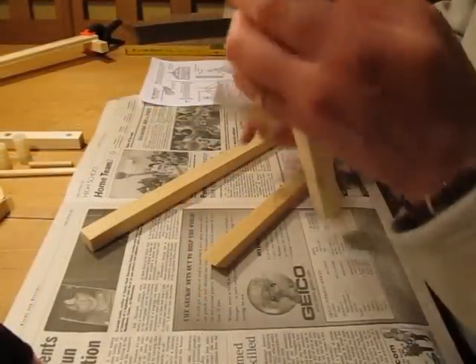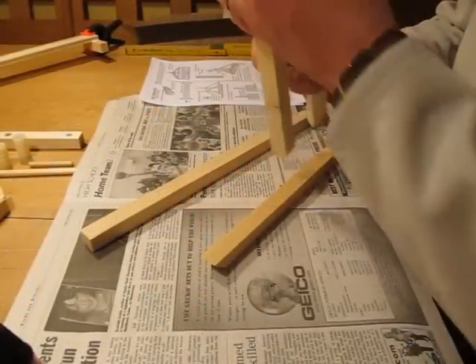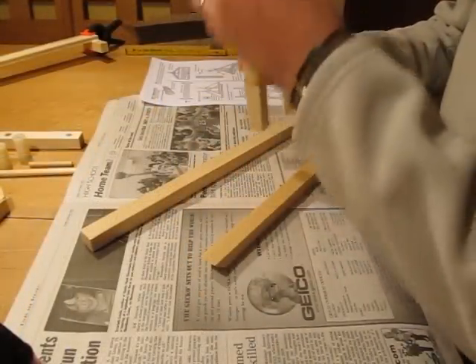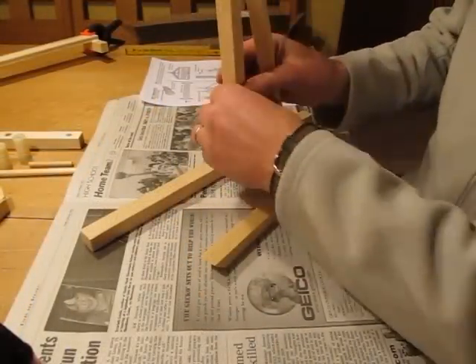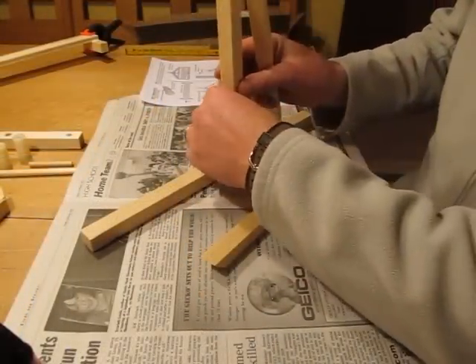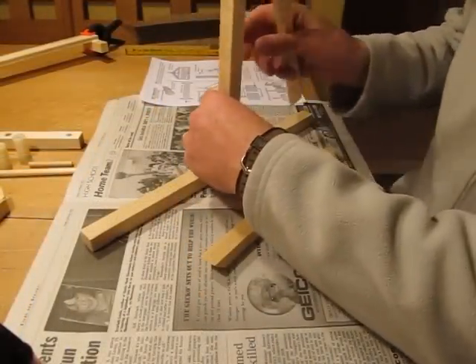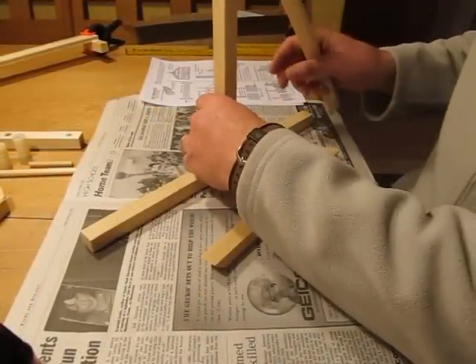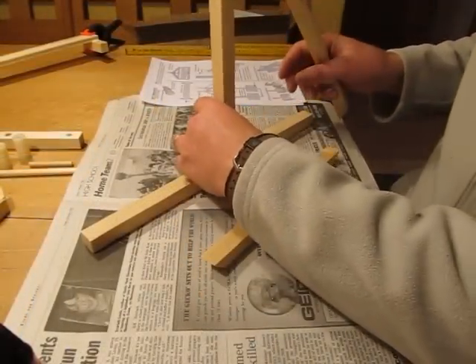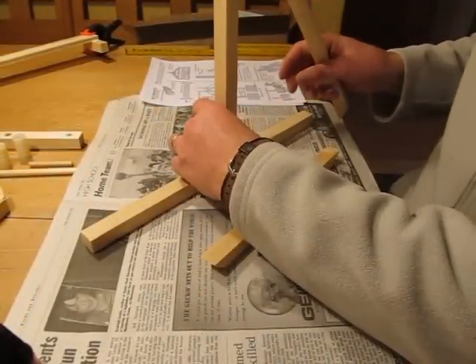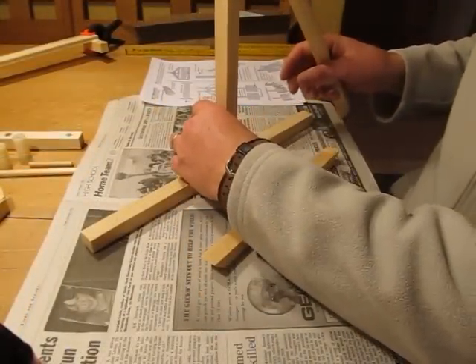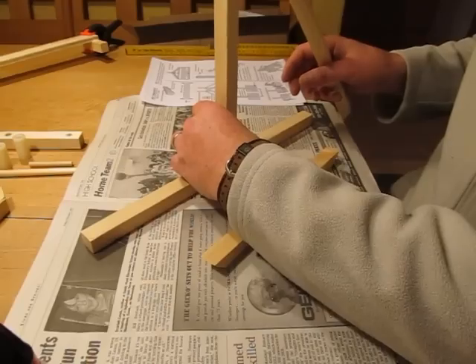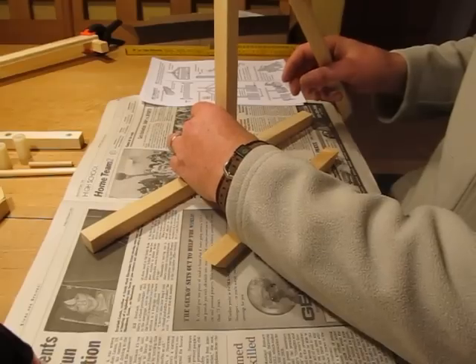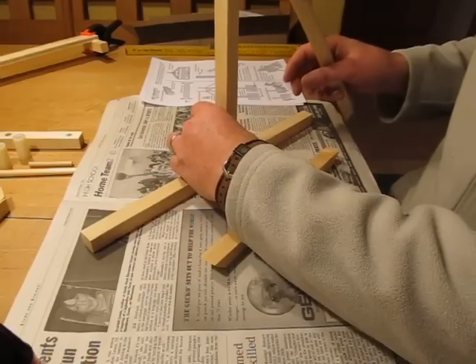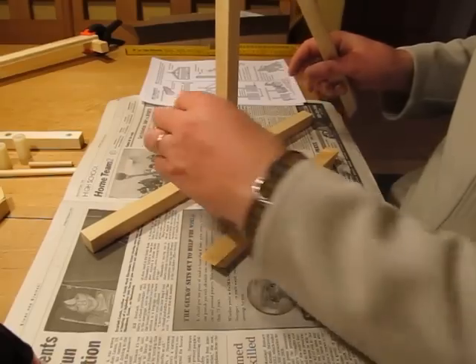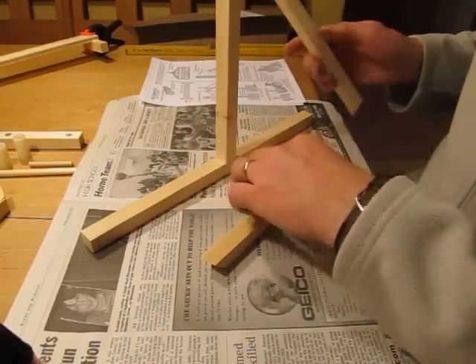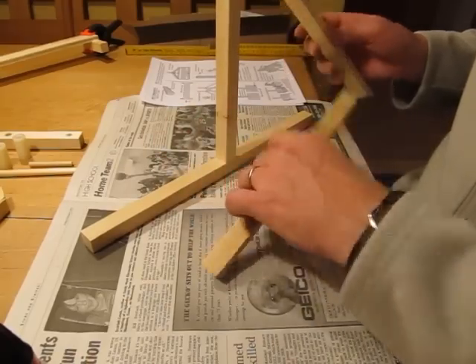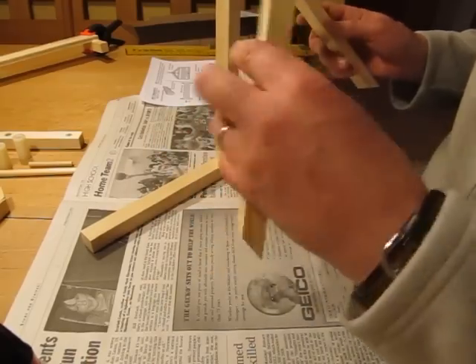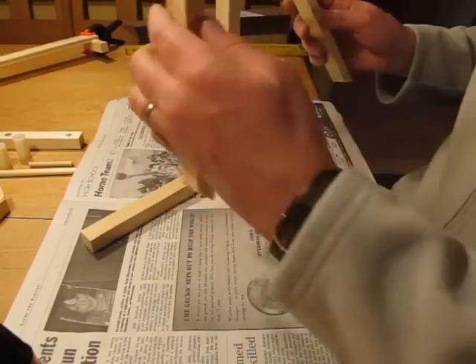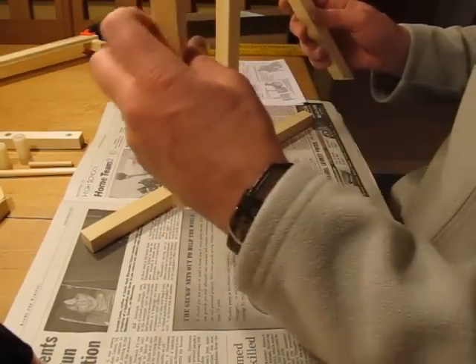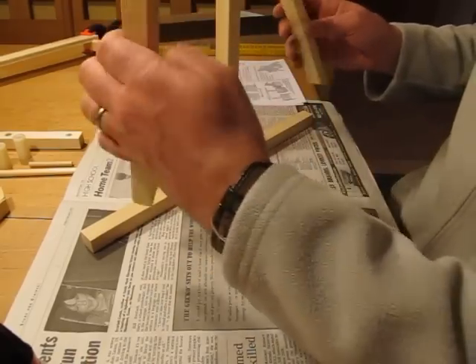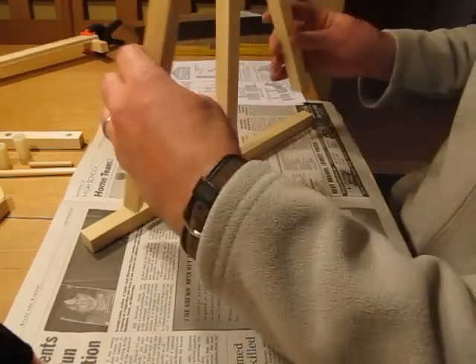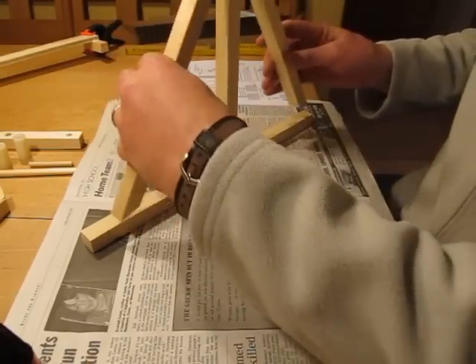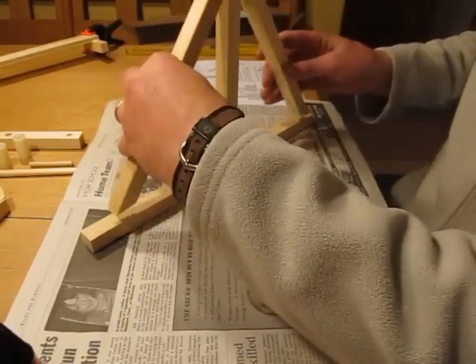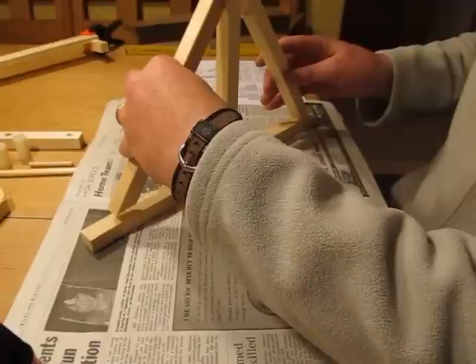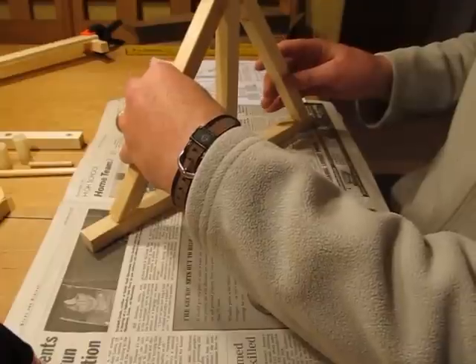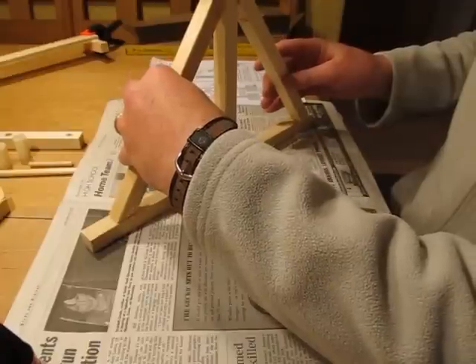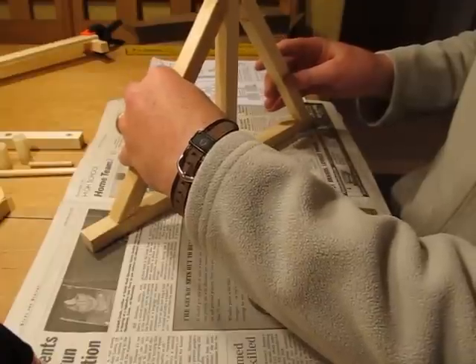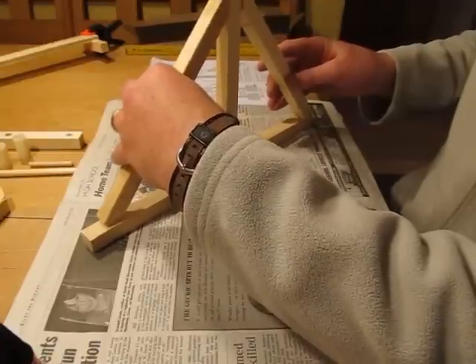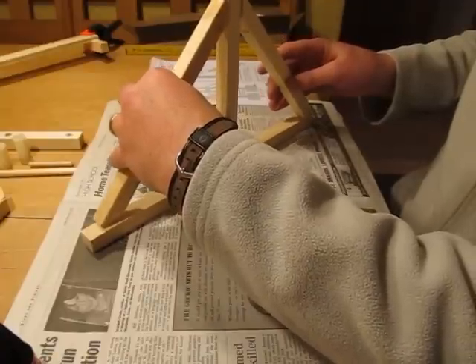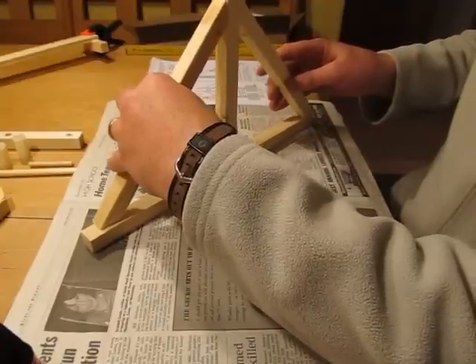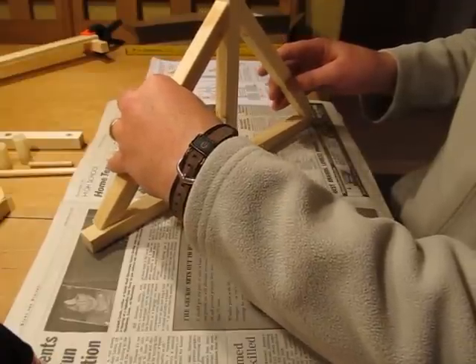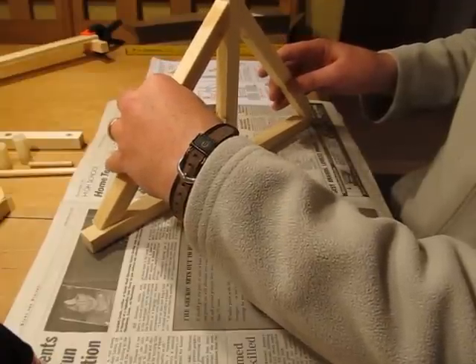When constructing the frames for the sides of the trebuchet, it is important to get the upright centered and ensure the axle holes are oriented correctly prior to gluing the frame together.